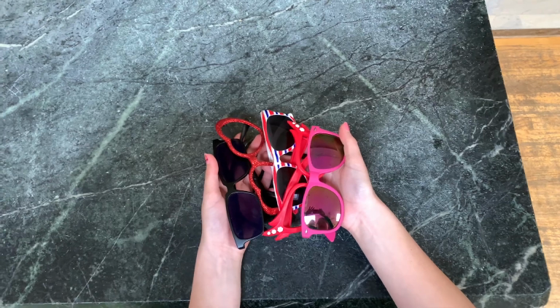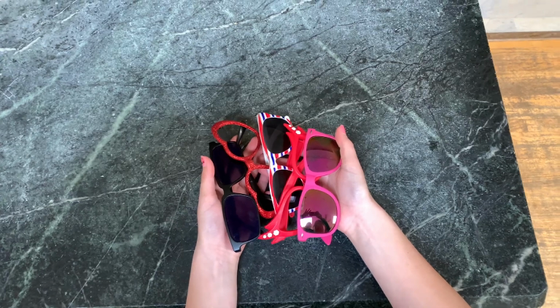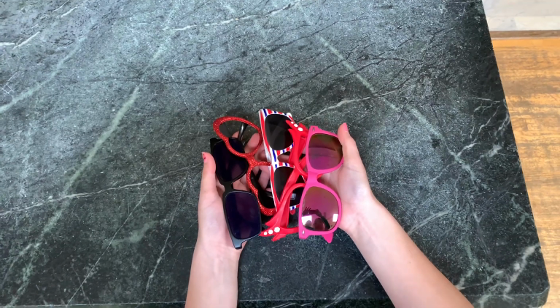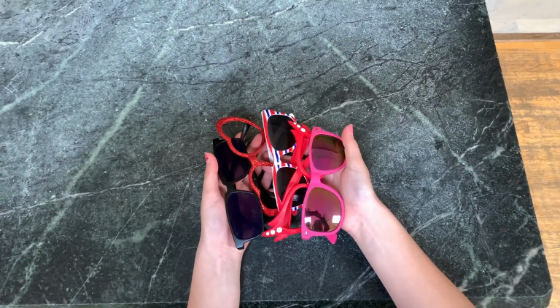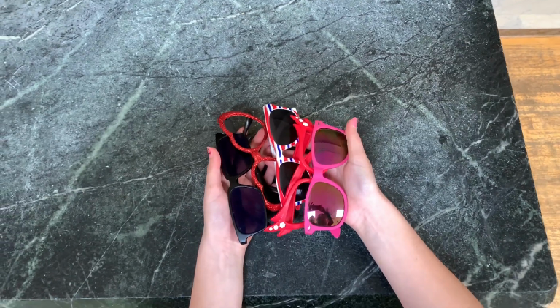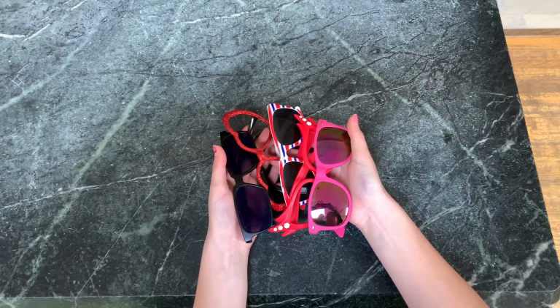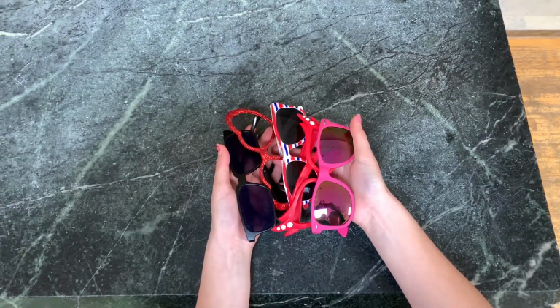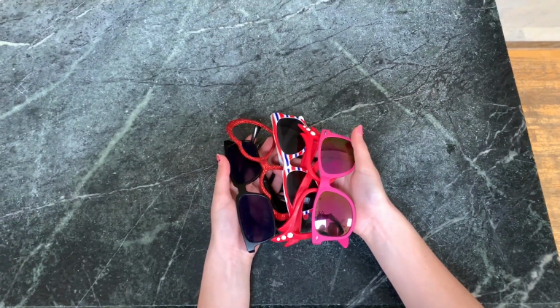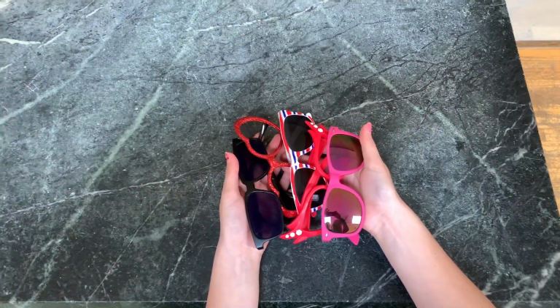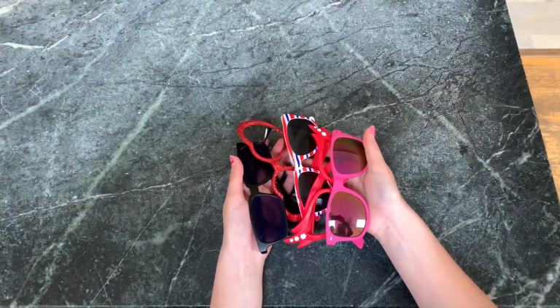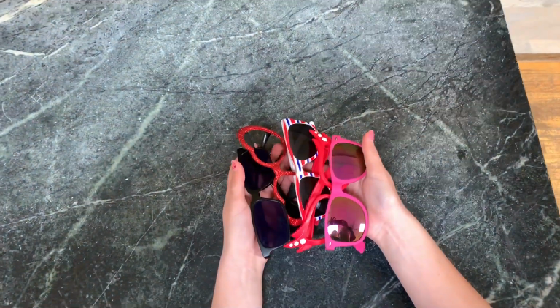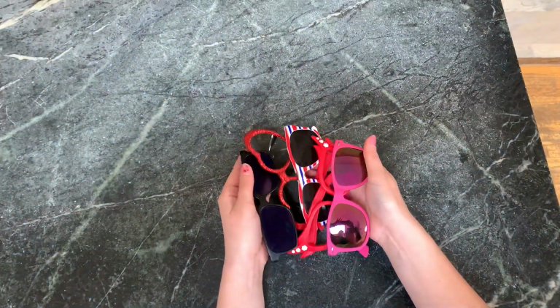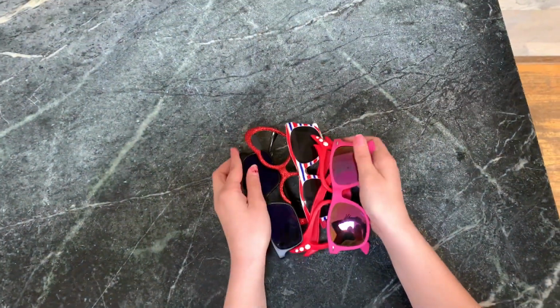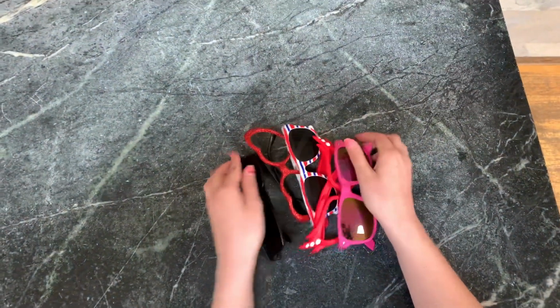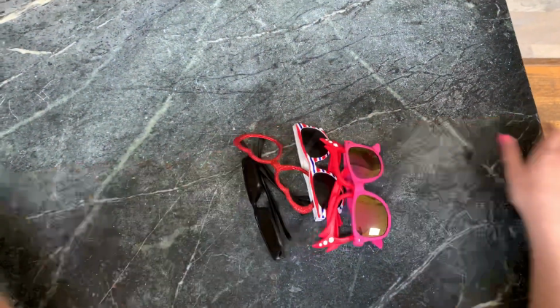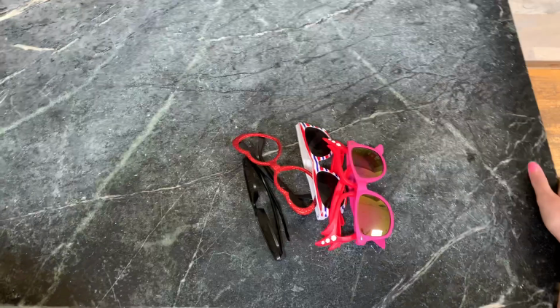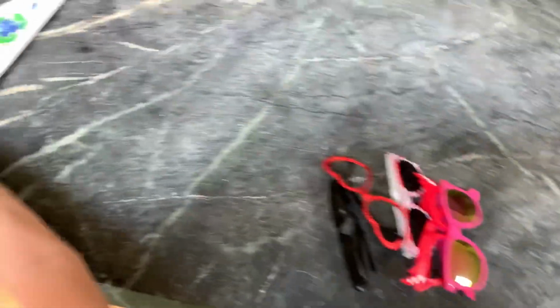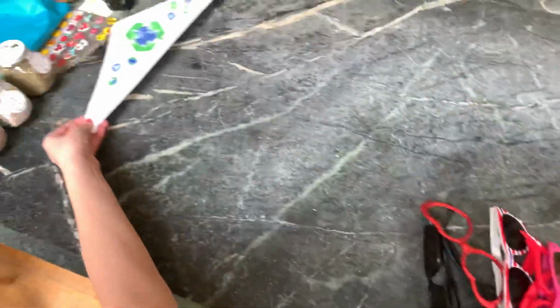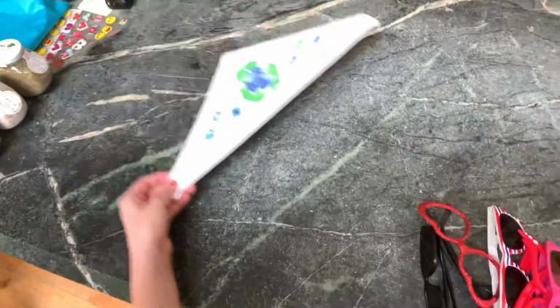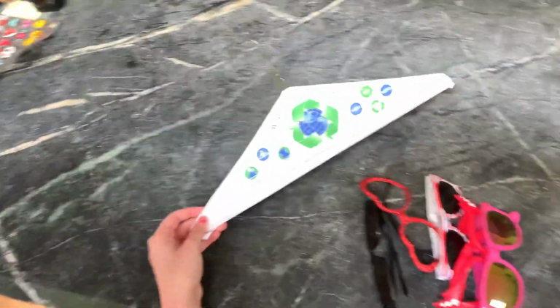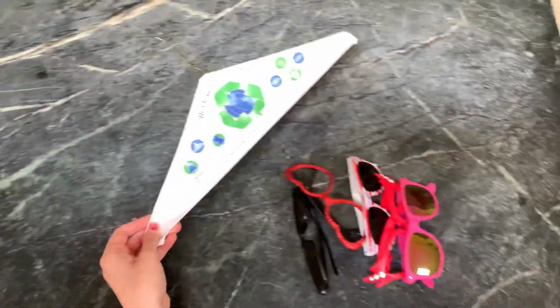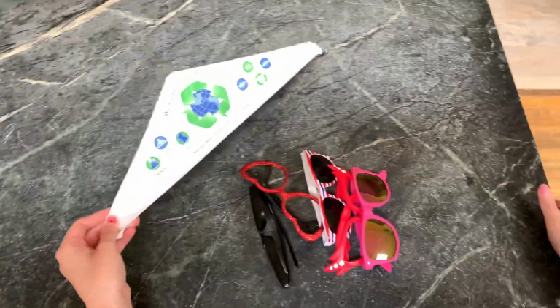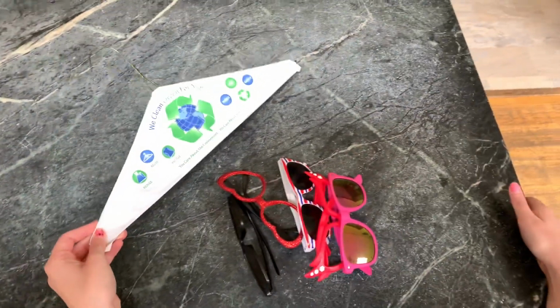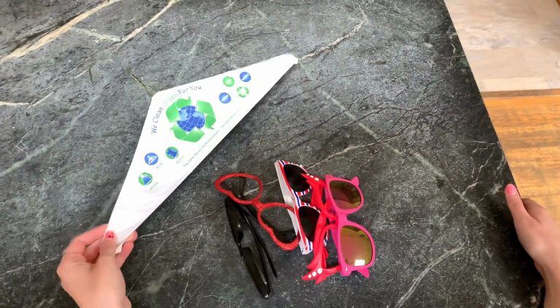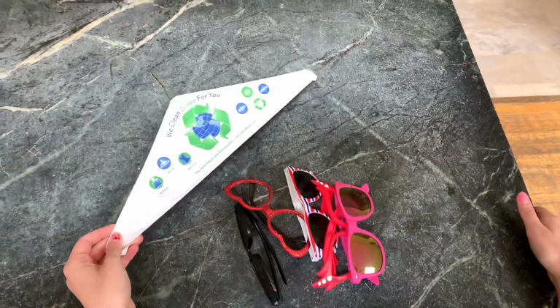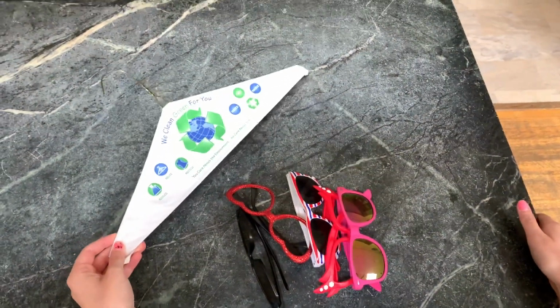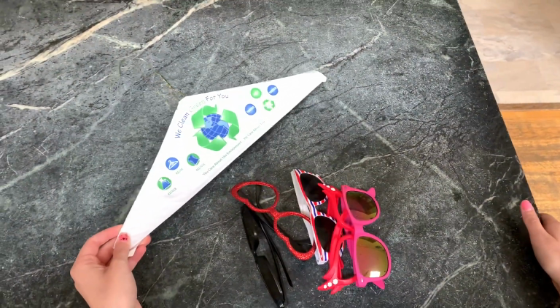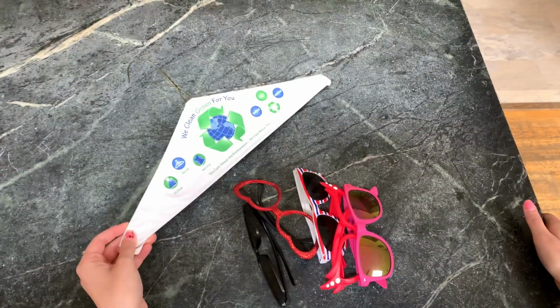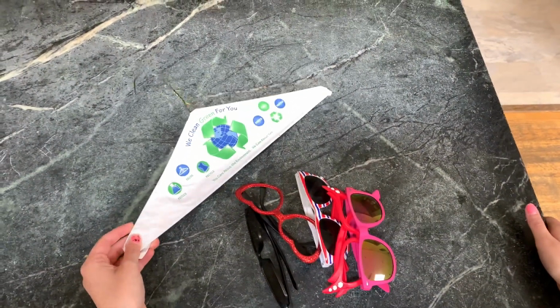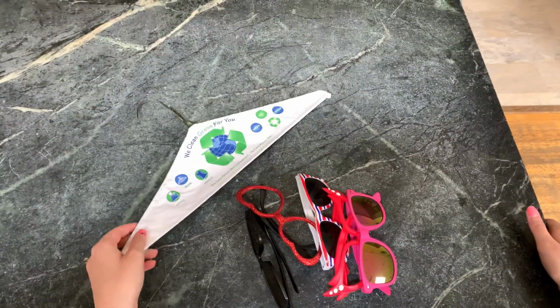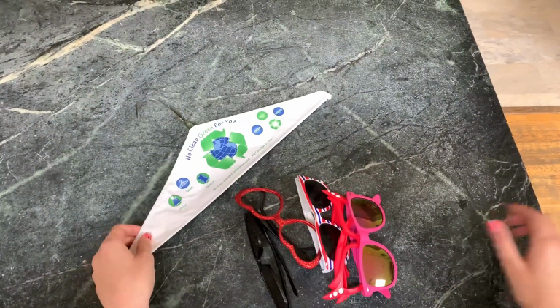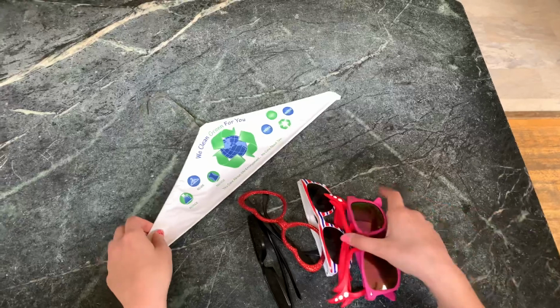What do you do if you have all these sunglasses and you don't know what to do with them? You could use a hanger to store them. Hang it like this and just poke some holes in it.